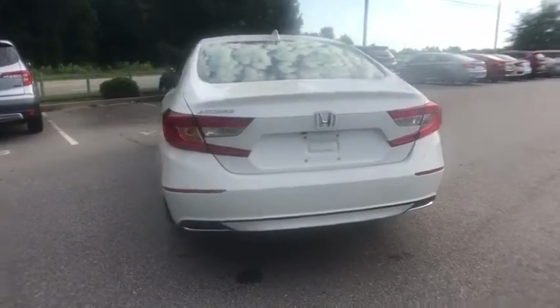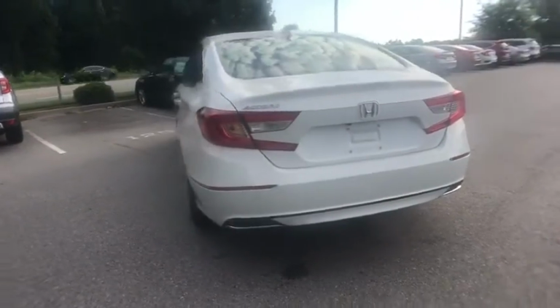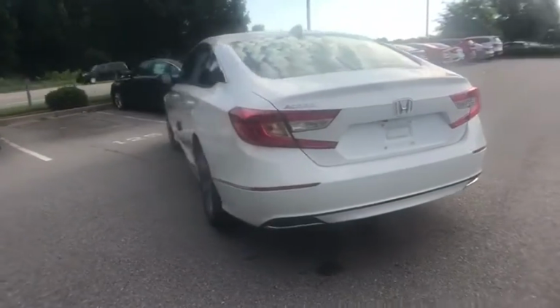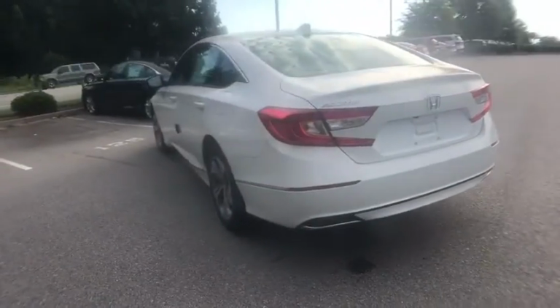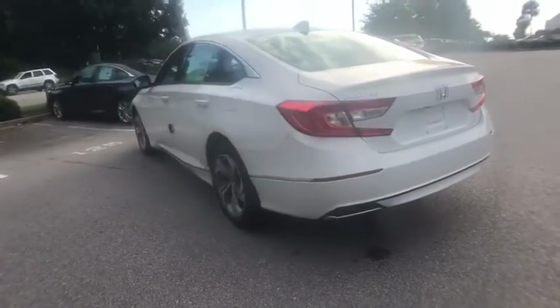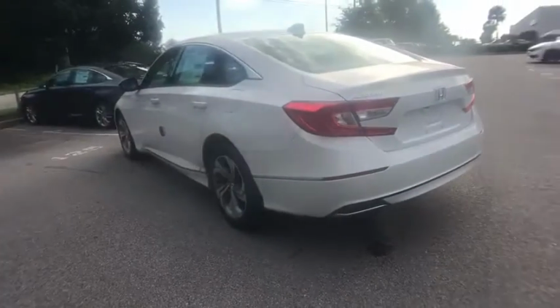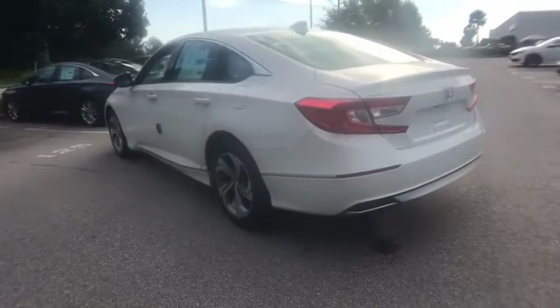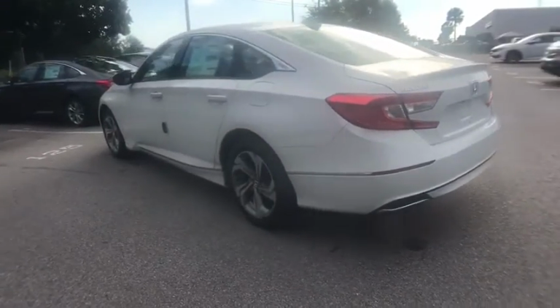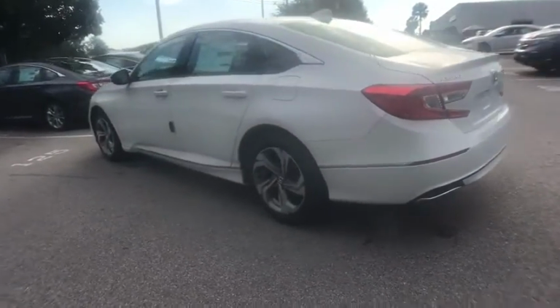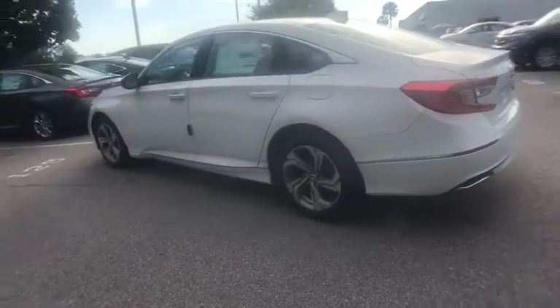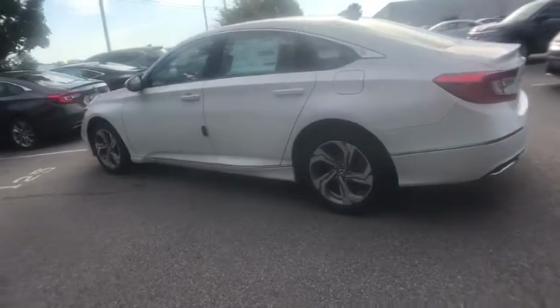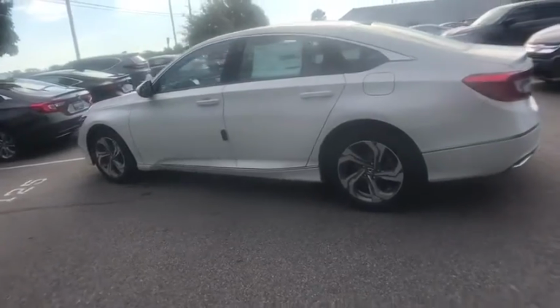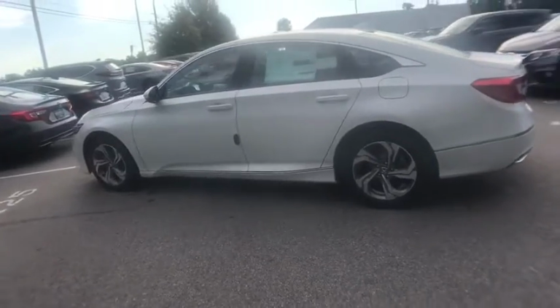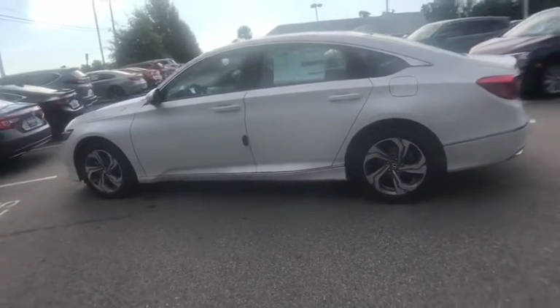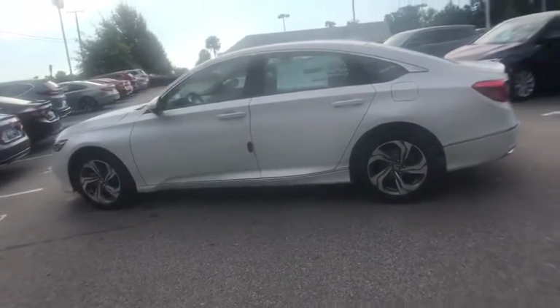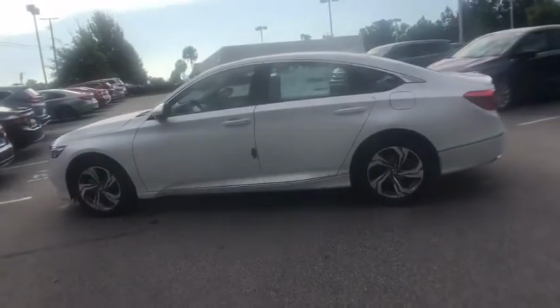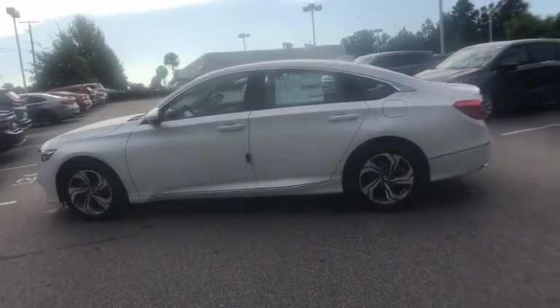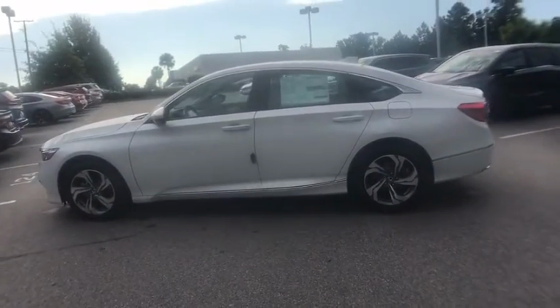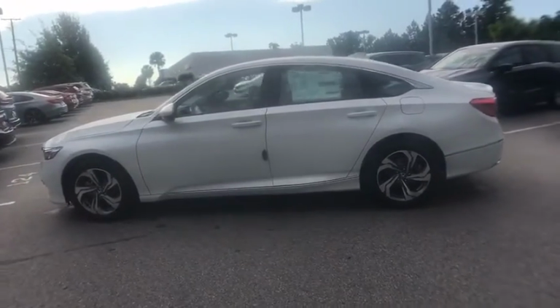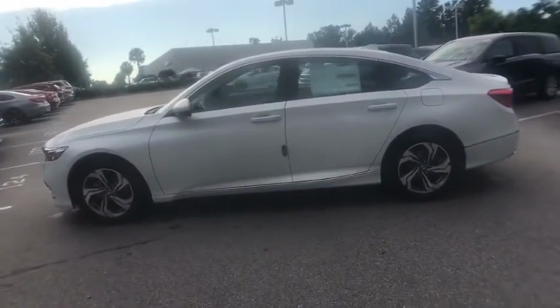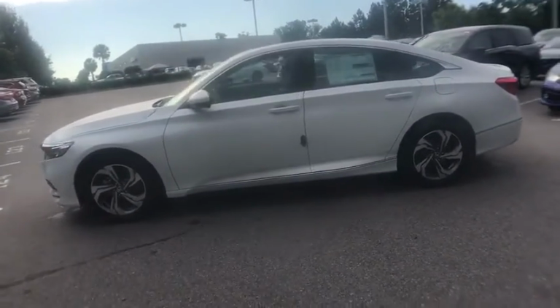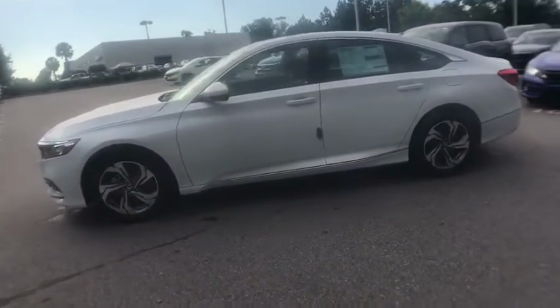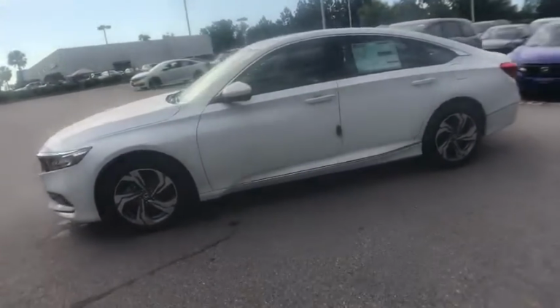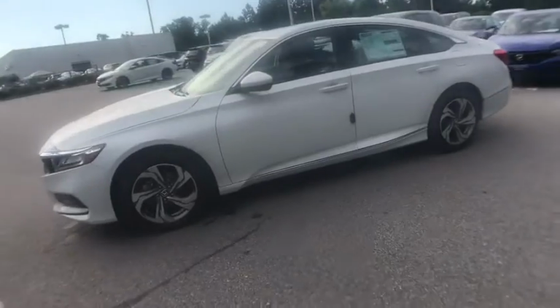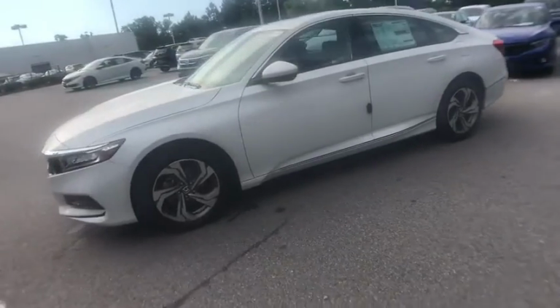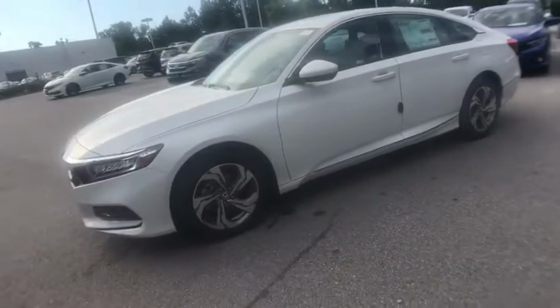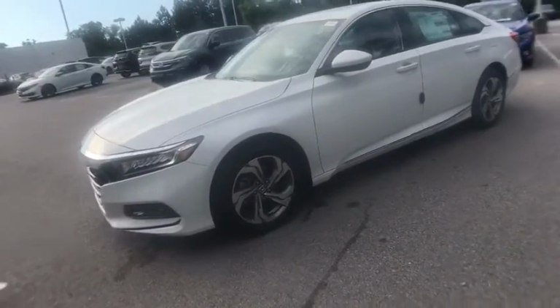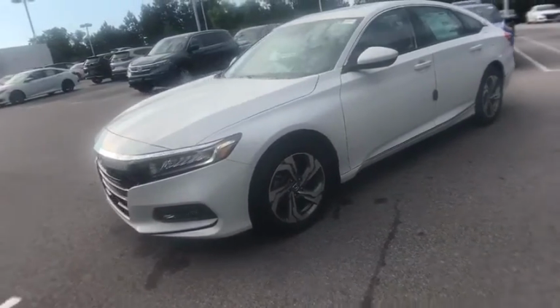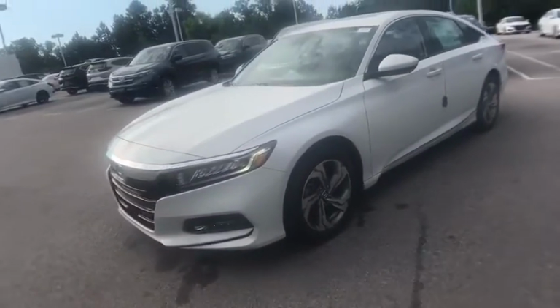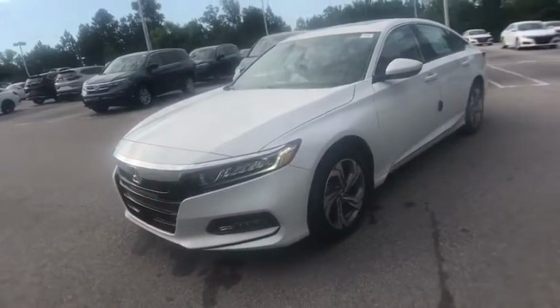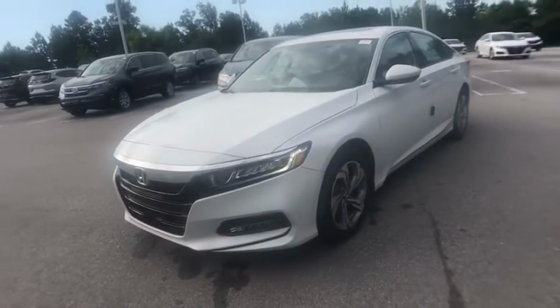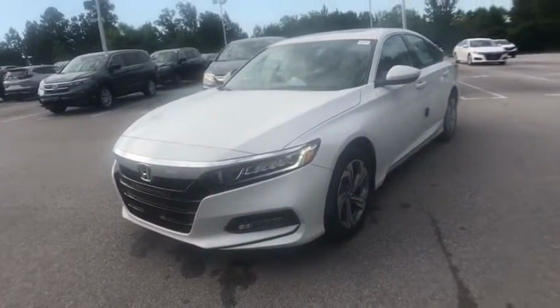Traction control, dual airbags, alloy wheels, power steering, four-wheel disc brakes, eight speakers, rear window defroster, security system, power windows, trip computer, electronic stability control.